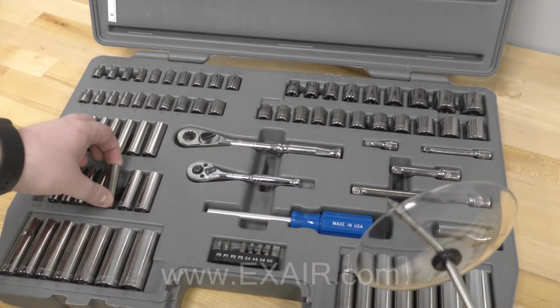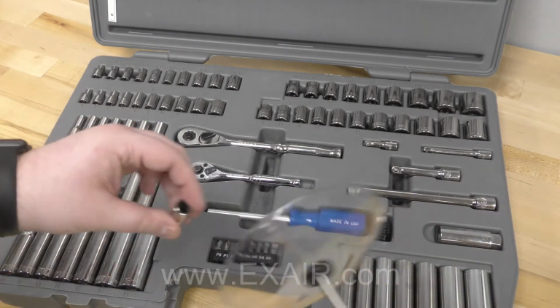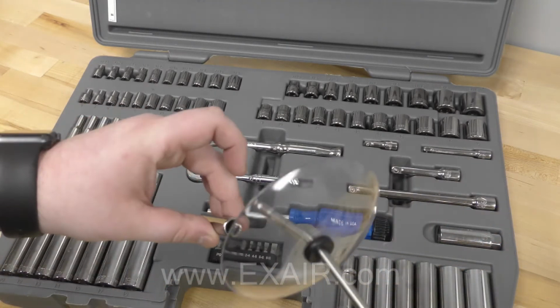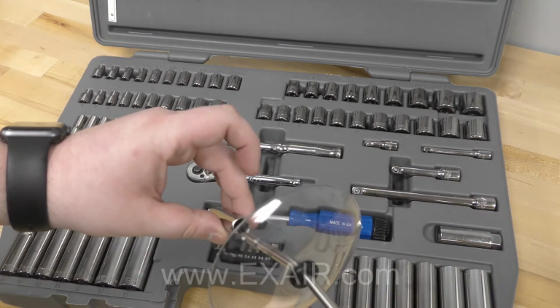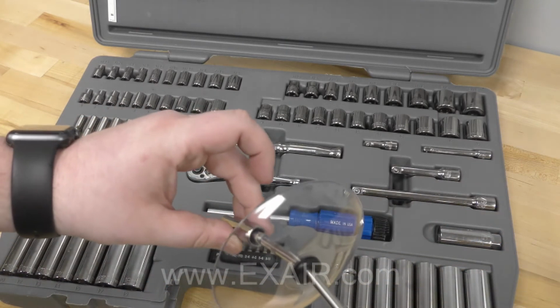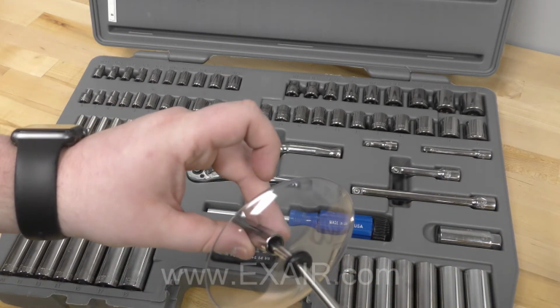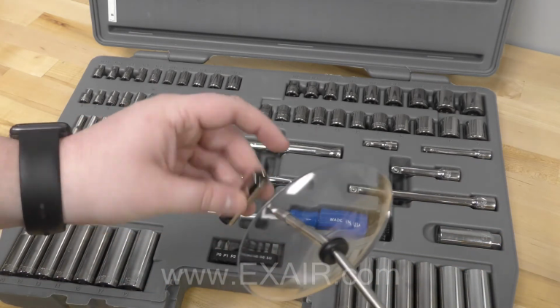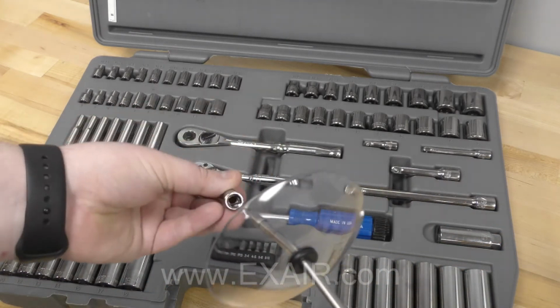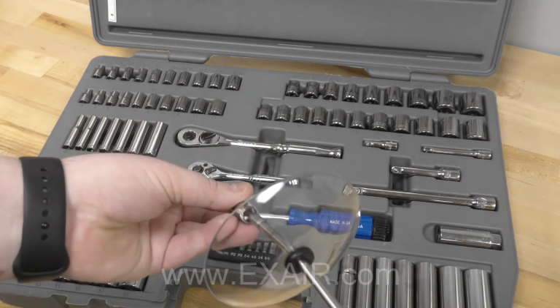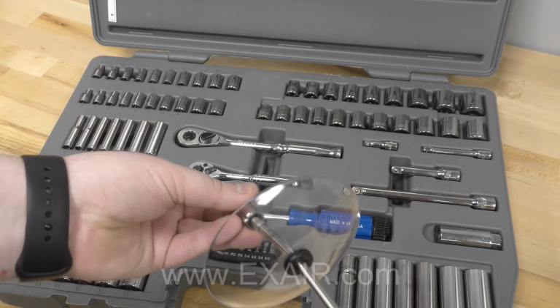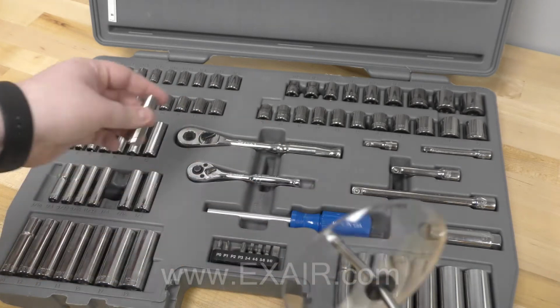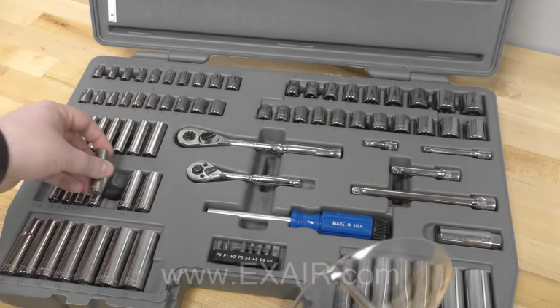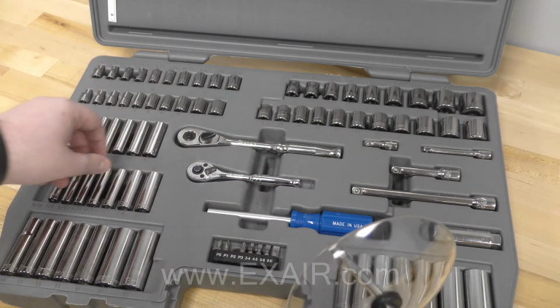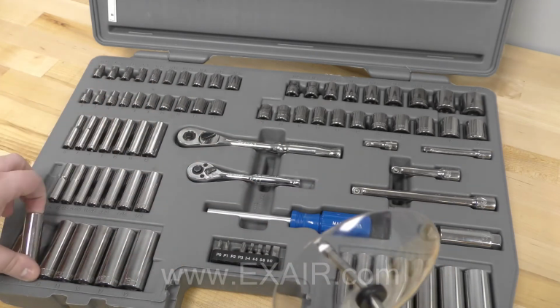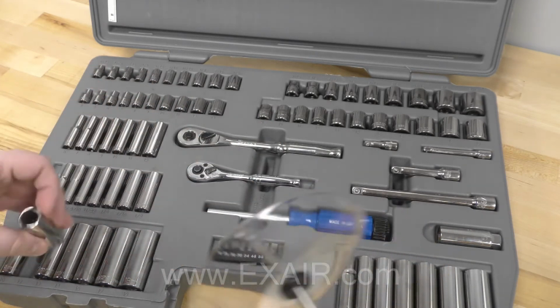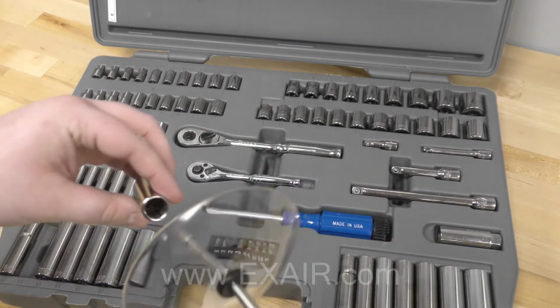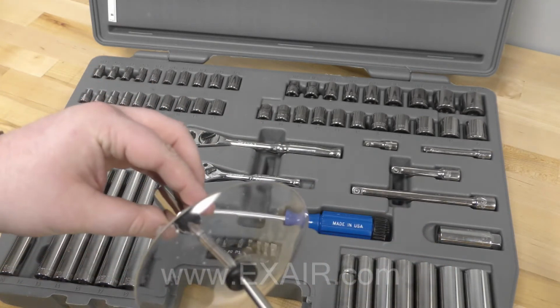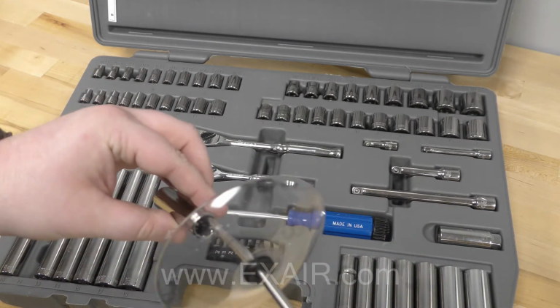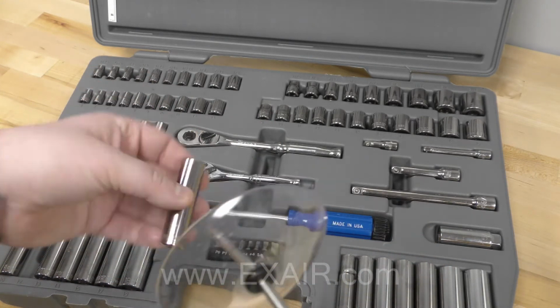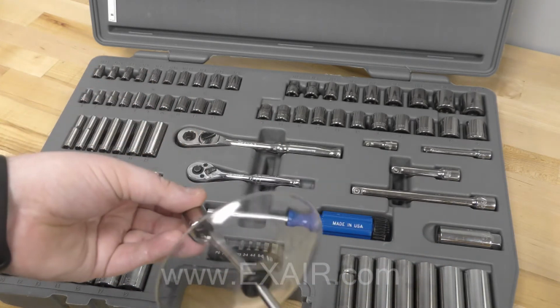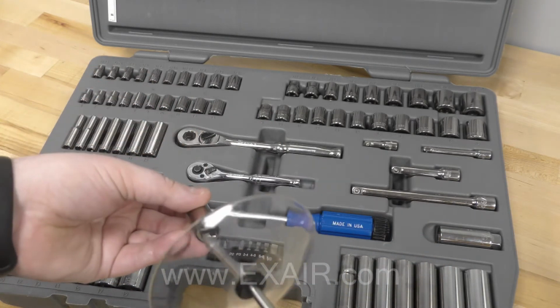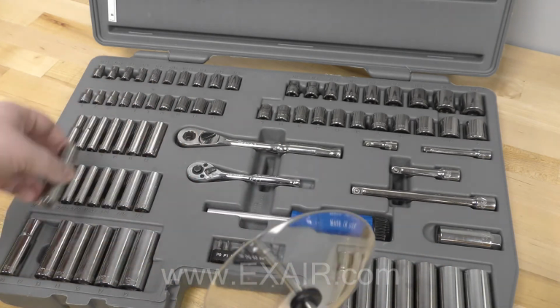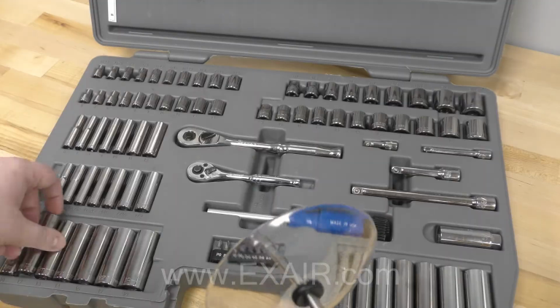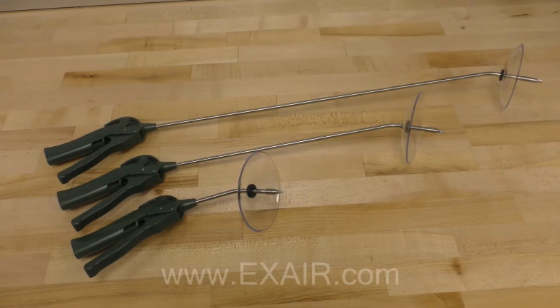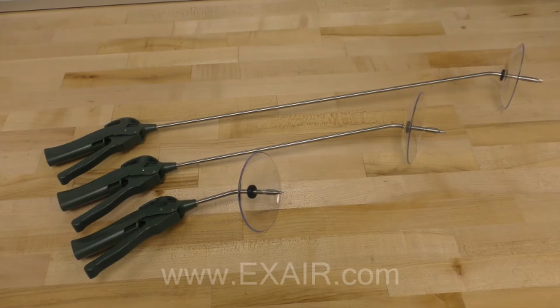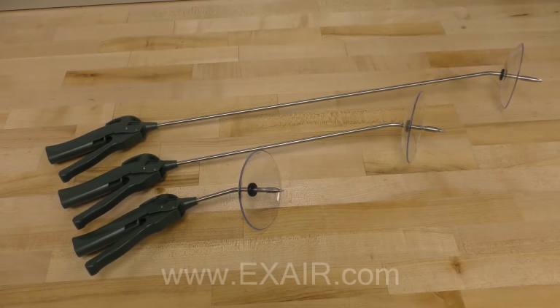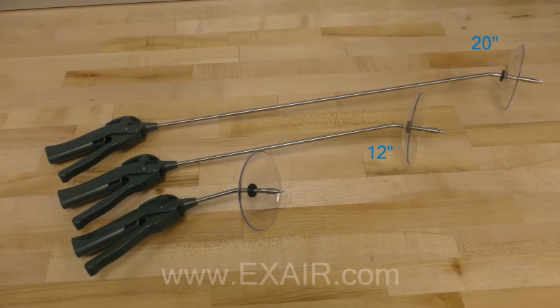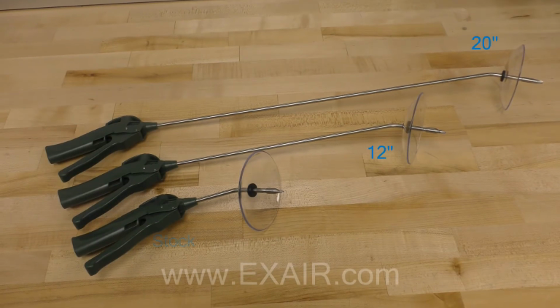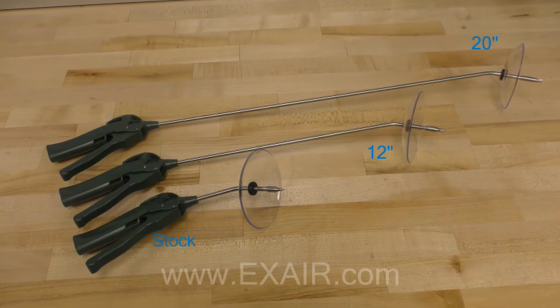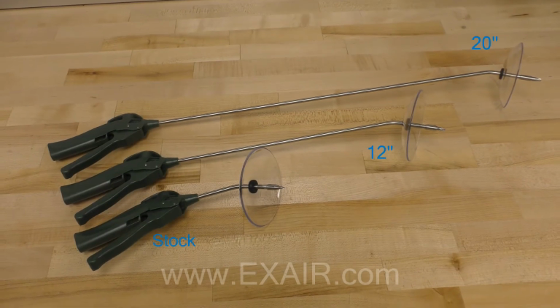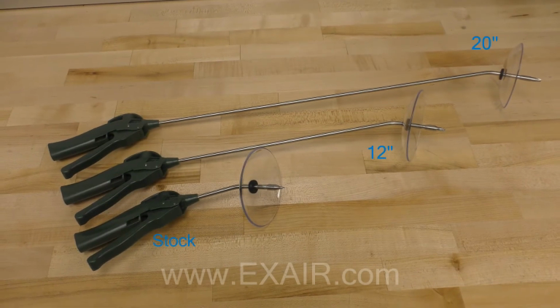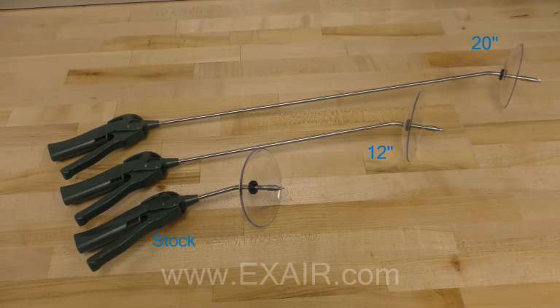It comes equipped with a small diameter nozzle and a stock extension that will easily fit into tight spaces and deliver a pinpoint but powerful blast. Two other extension lengths are available, one at 12 inches and one at 20 inches.